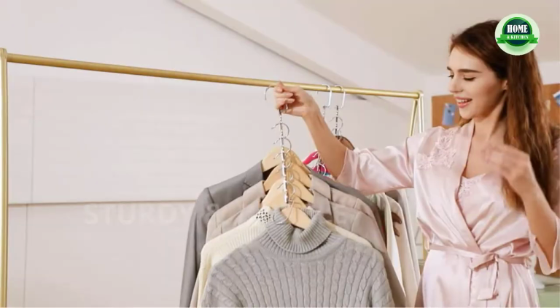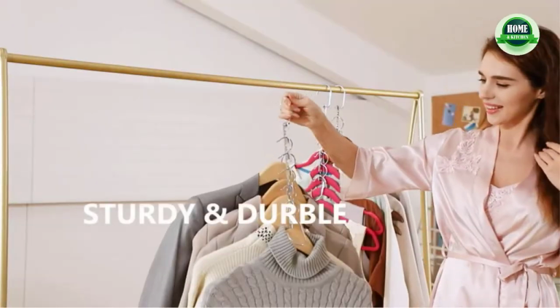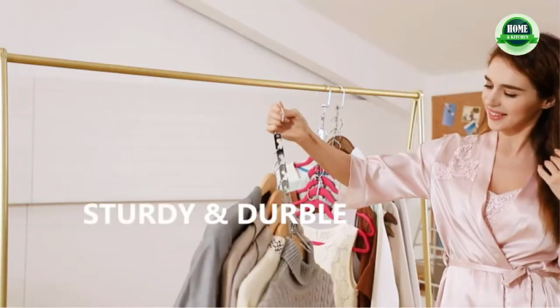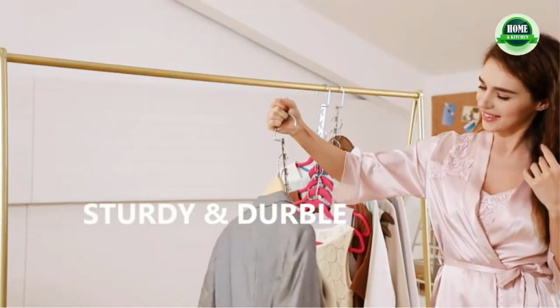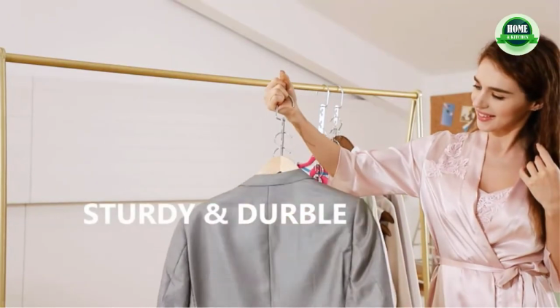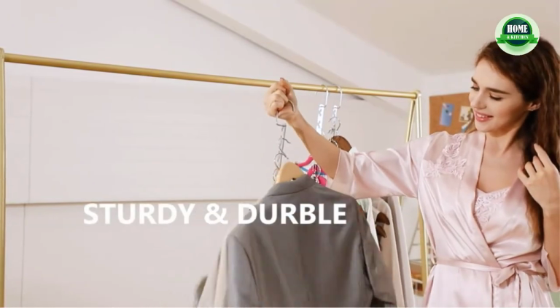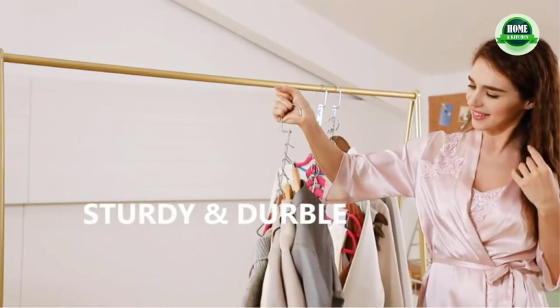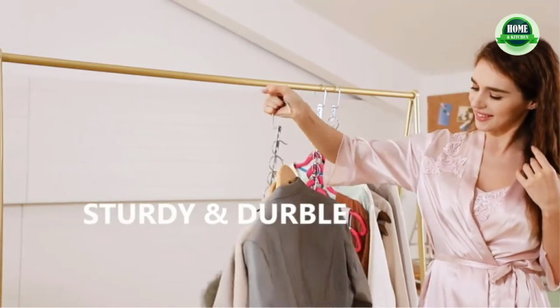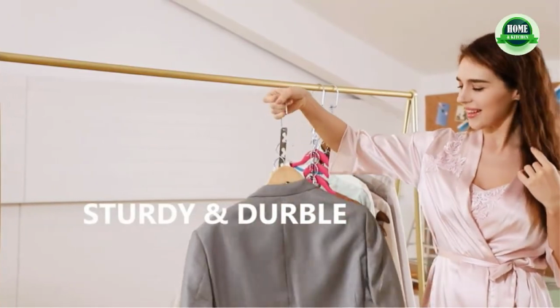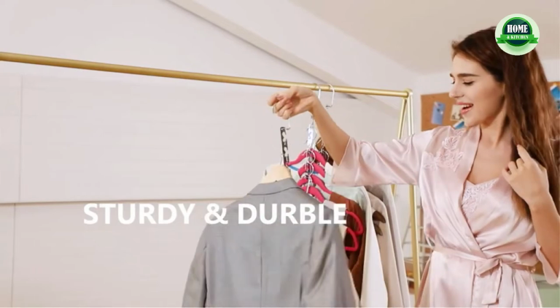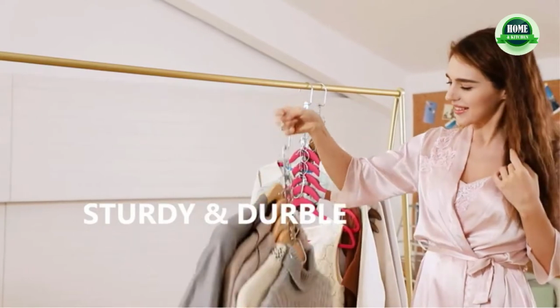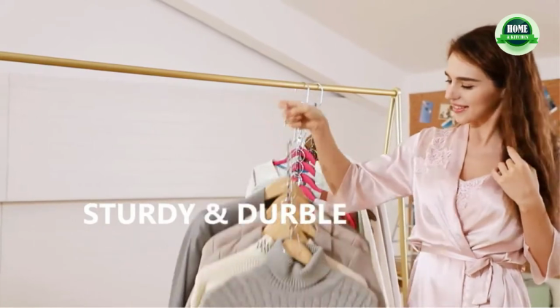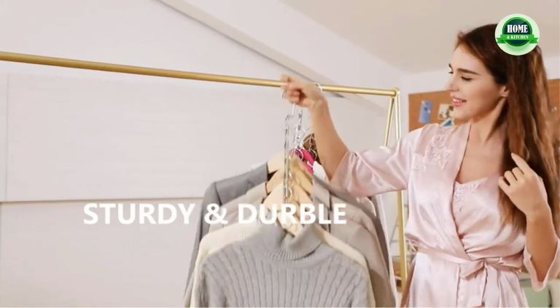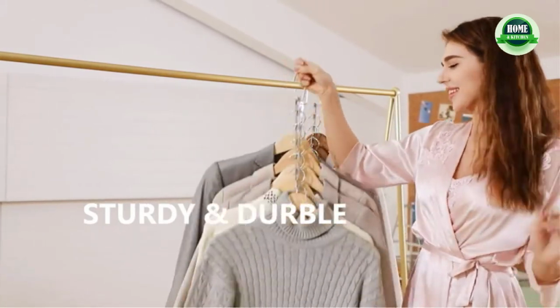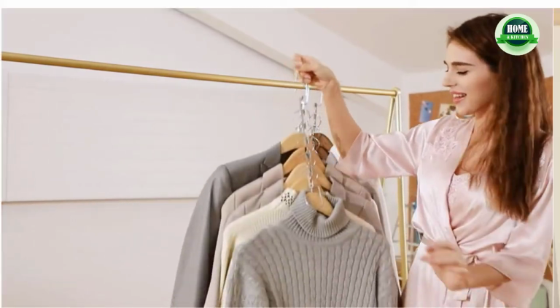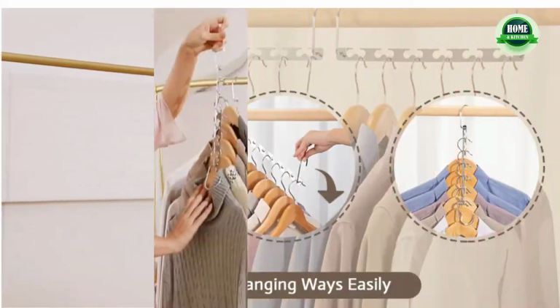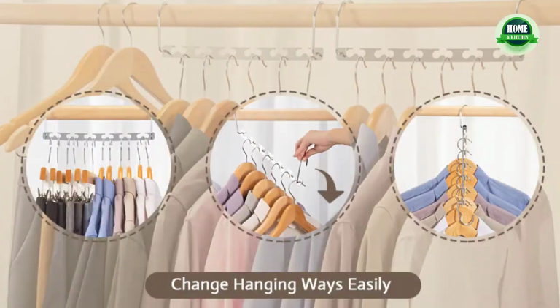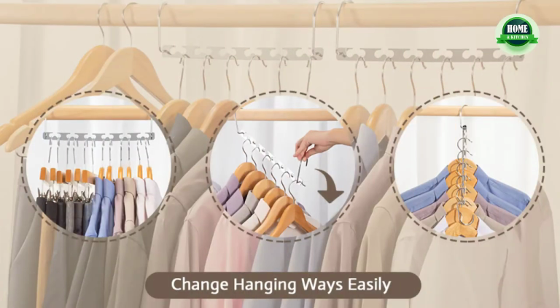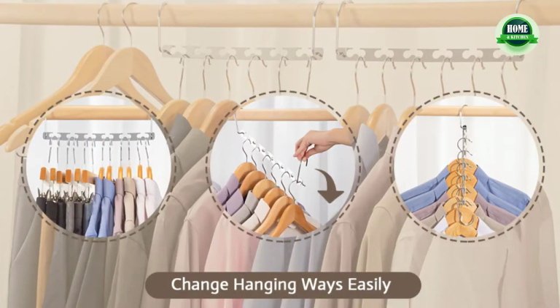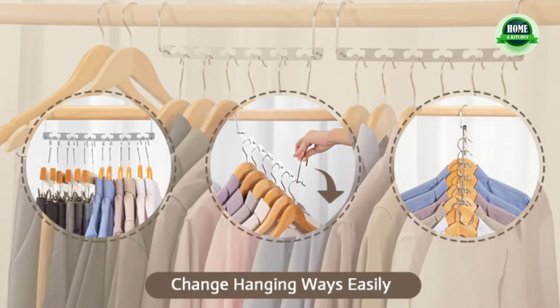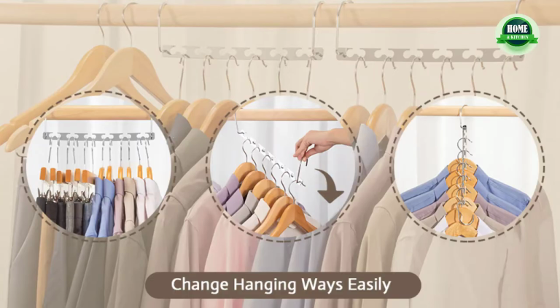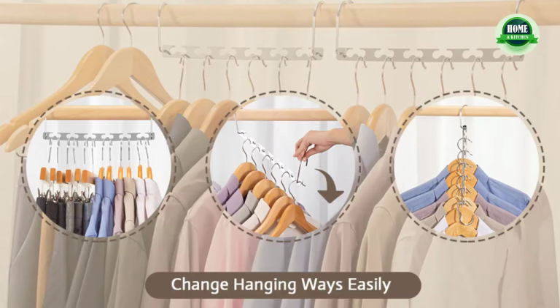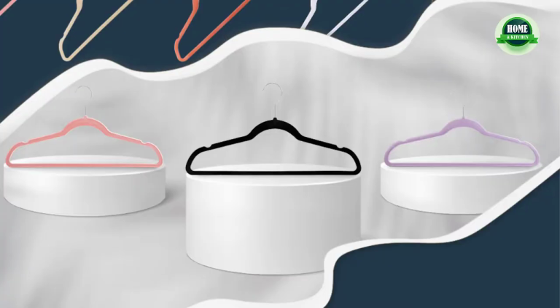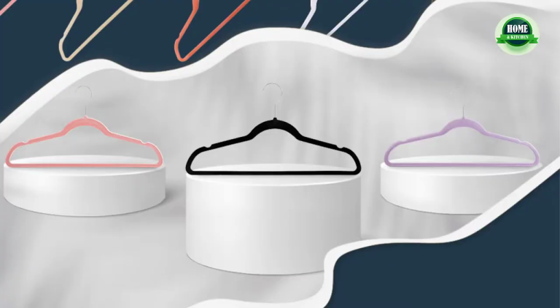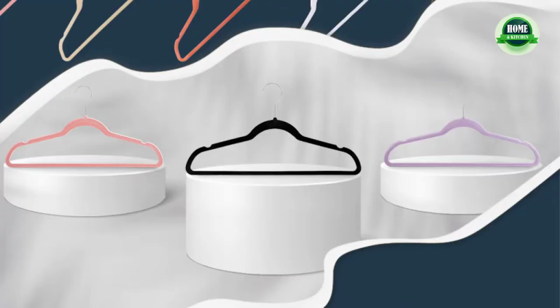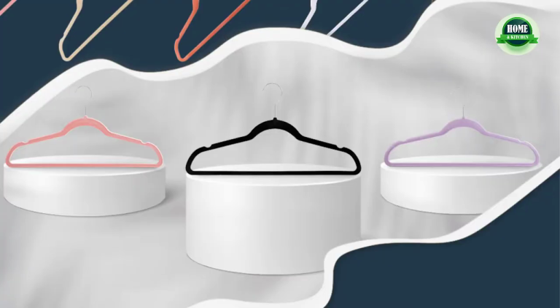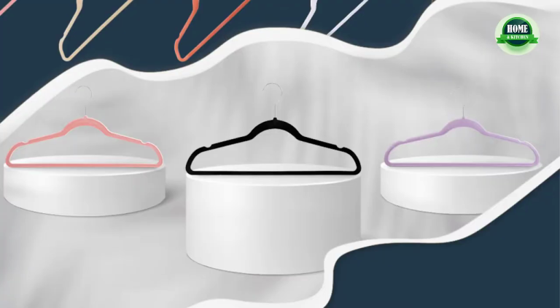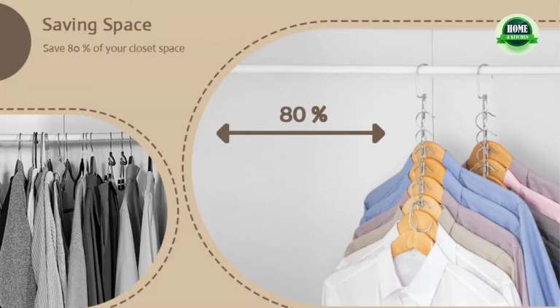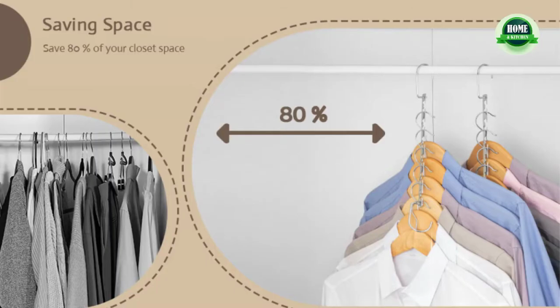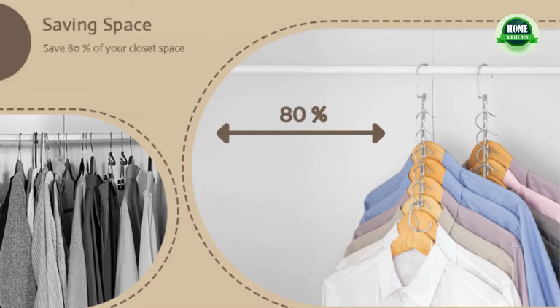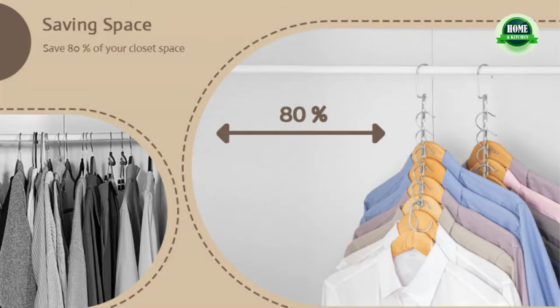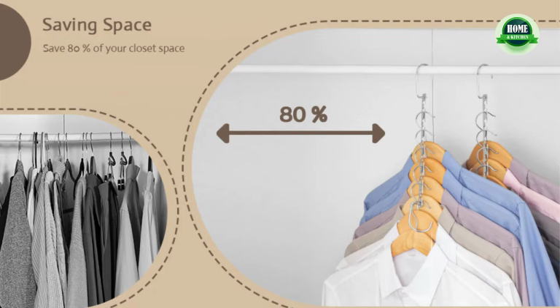Flexible for lightweight clothing and durable enough for coats, these hangers were built to endure. Organize and store tops, shirts, pants, skirts, dresses, suits, shawls, coats, and more. Maximize on space due to their slim, space-saving design and enjoy the clean, calming effect on your closet.